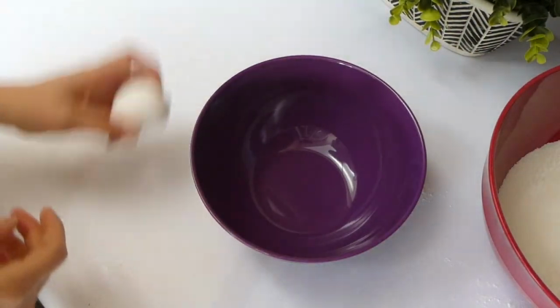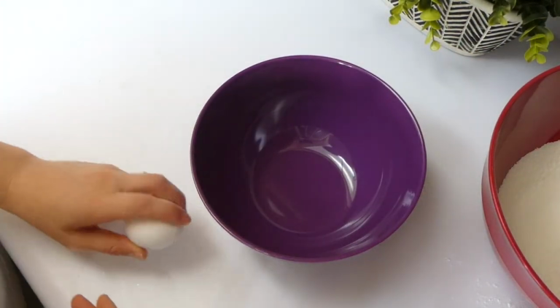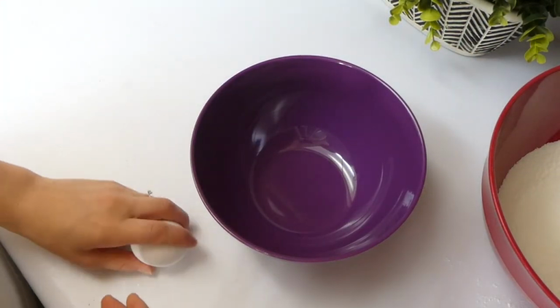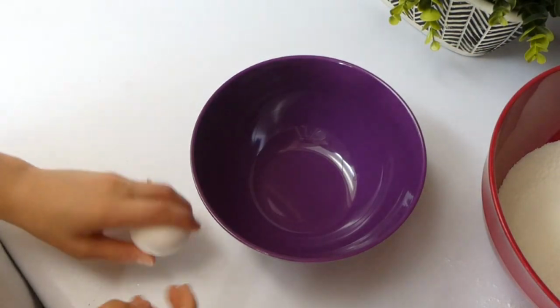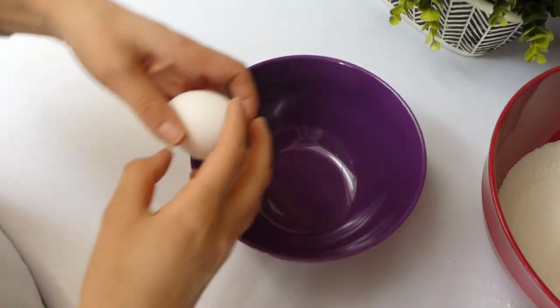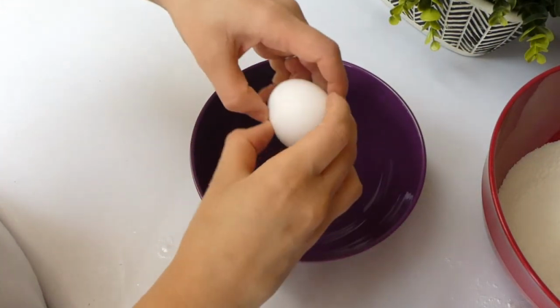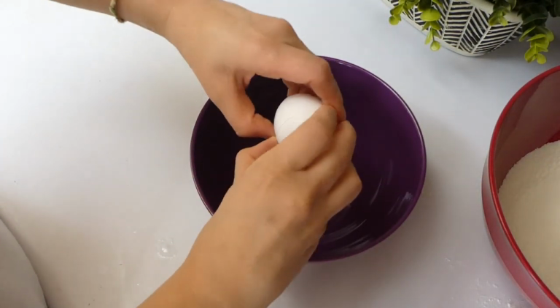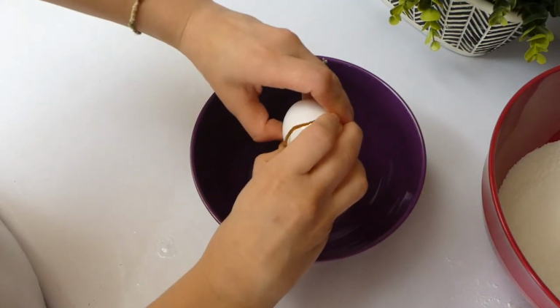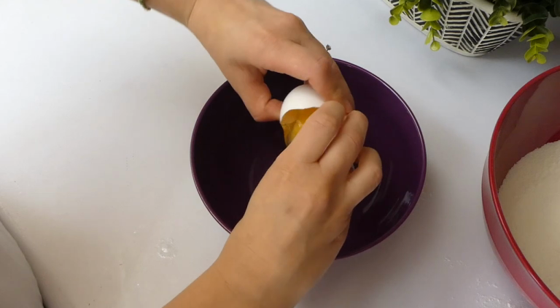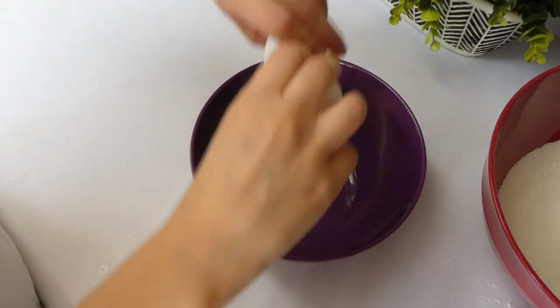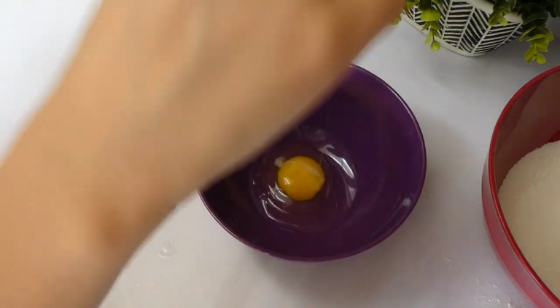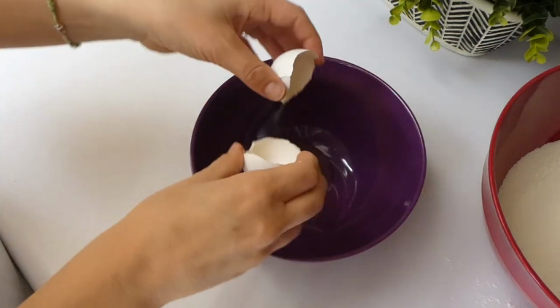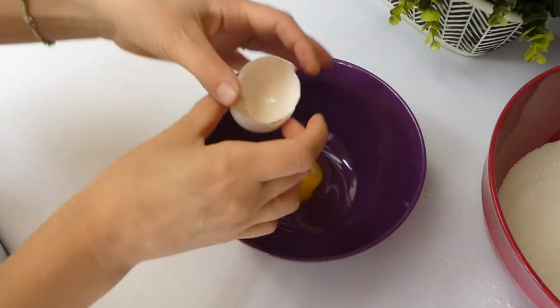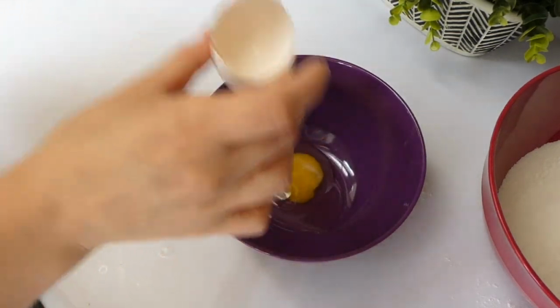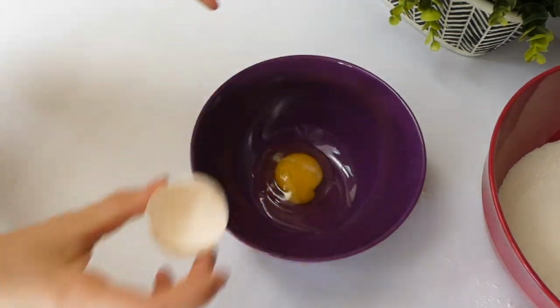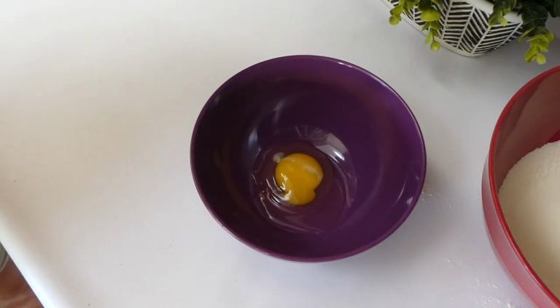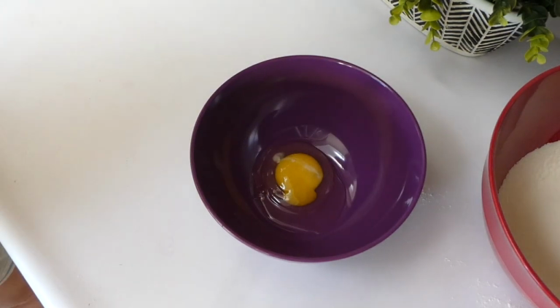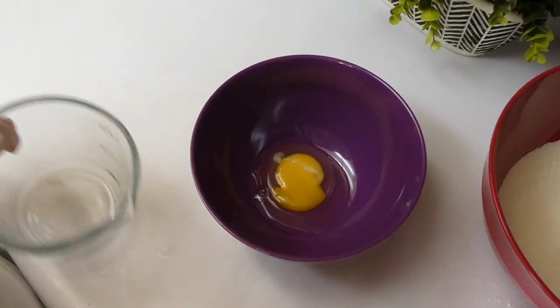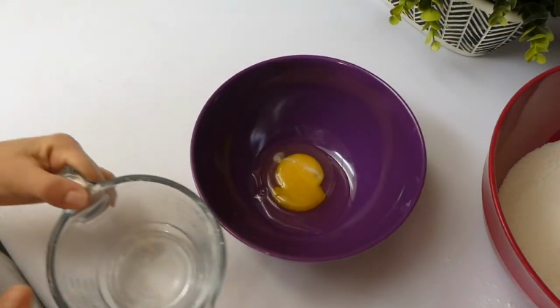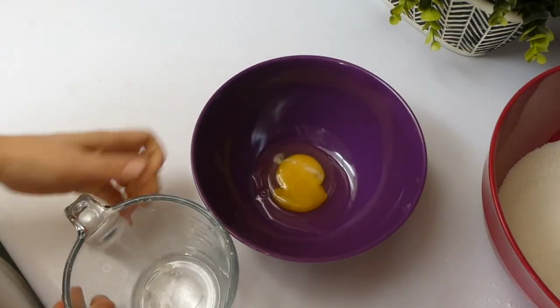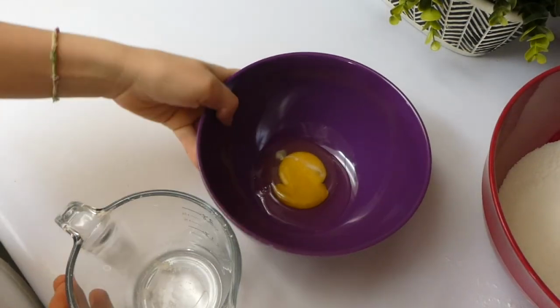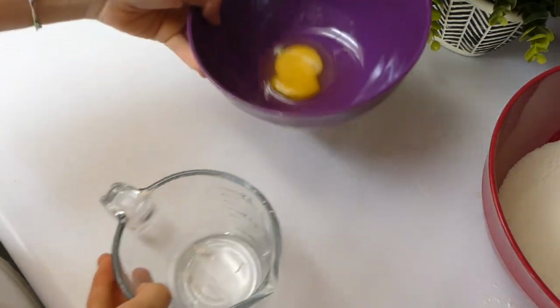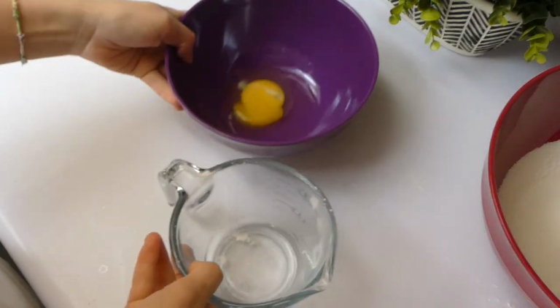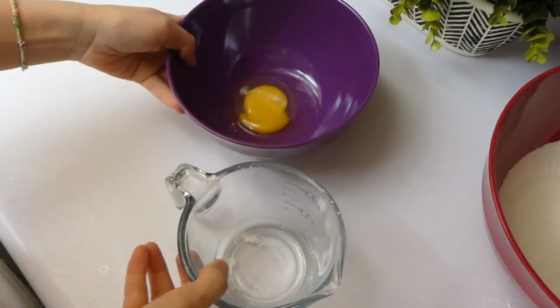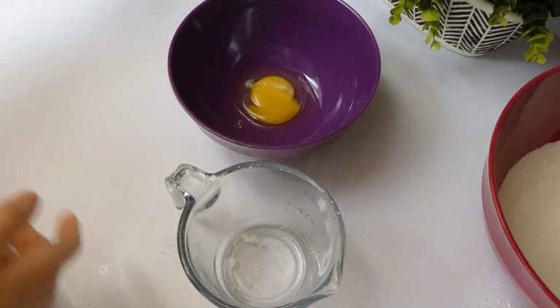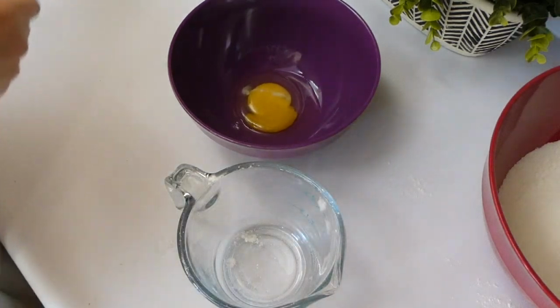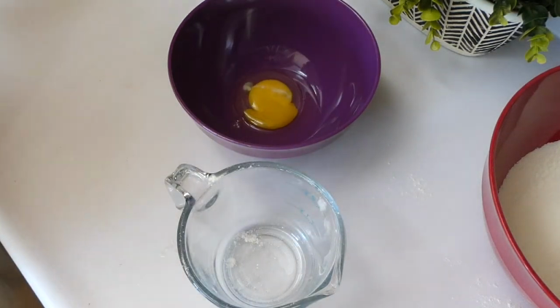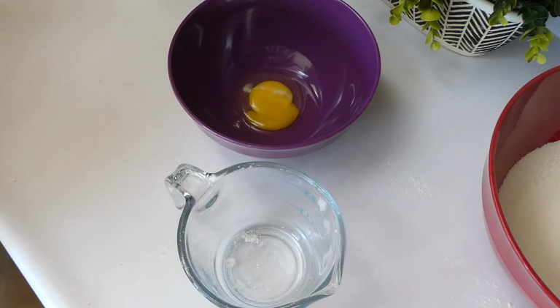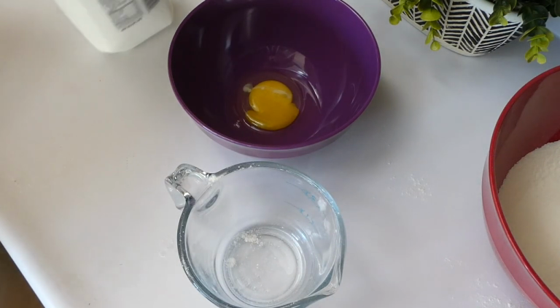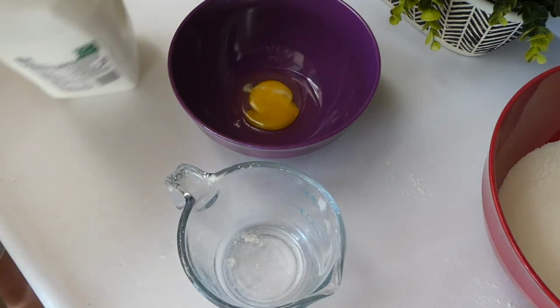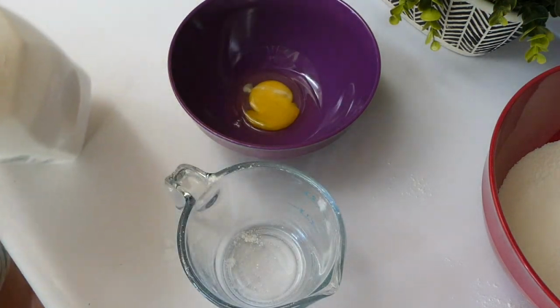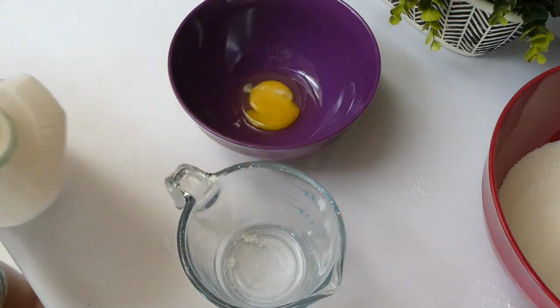Right here in my smaller mixing bowl I'm just going to be cracking in my one egg along with one and a fourth cup of some buttermilk, and then you're just going to whisk it all together to combine.